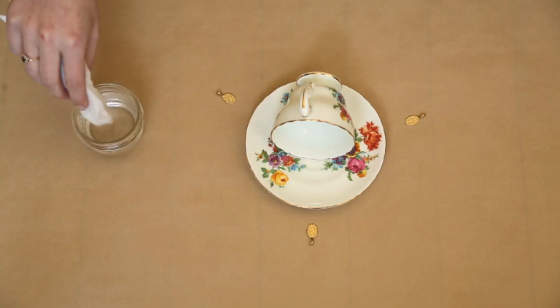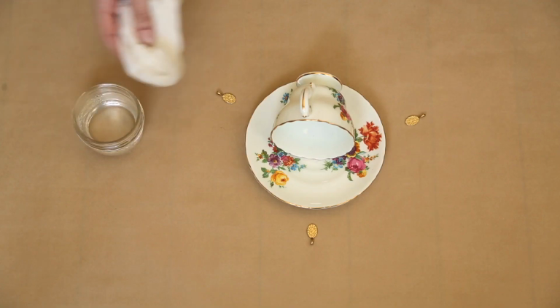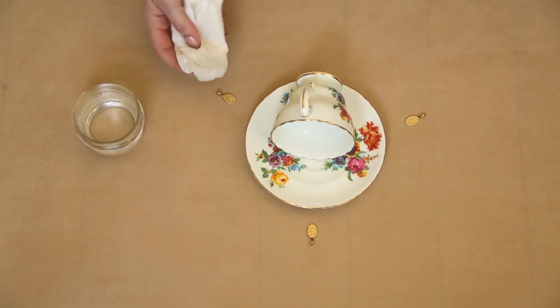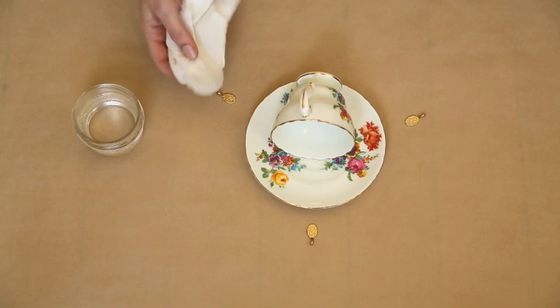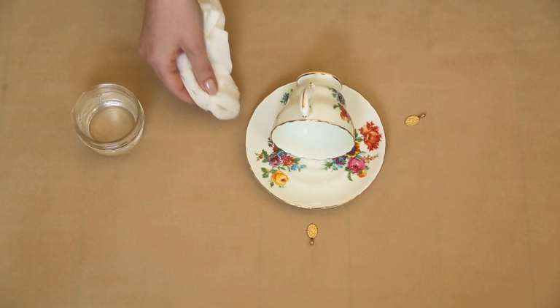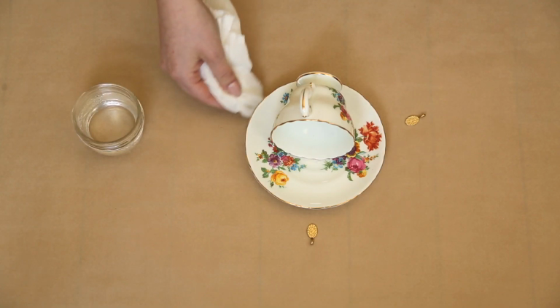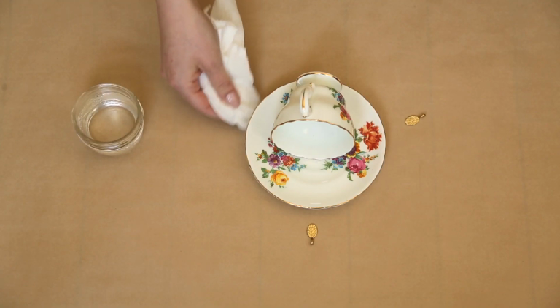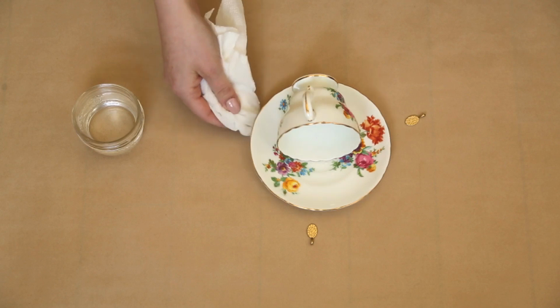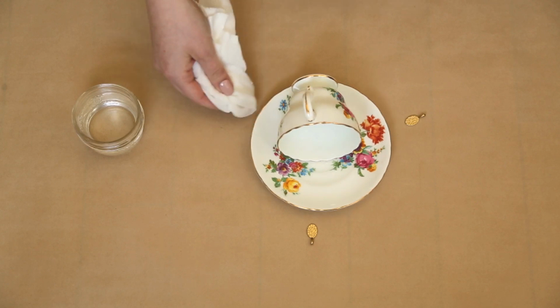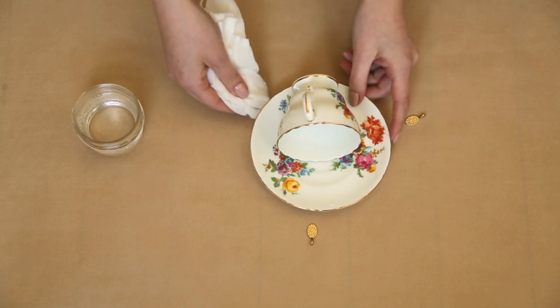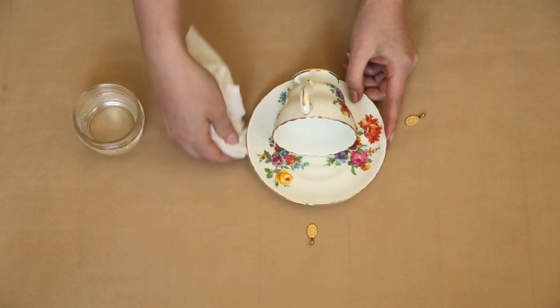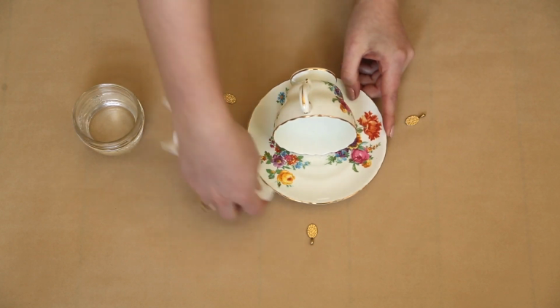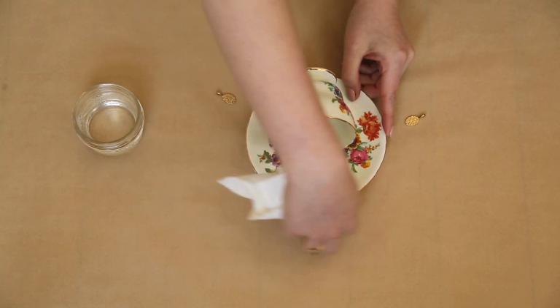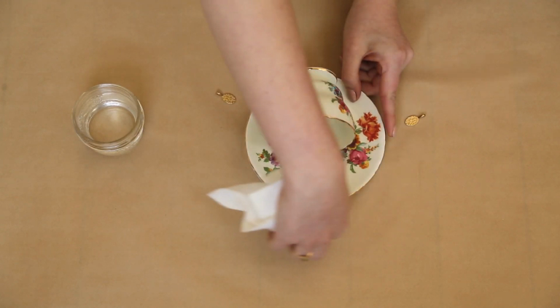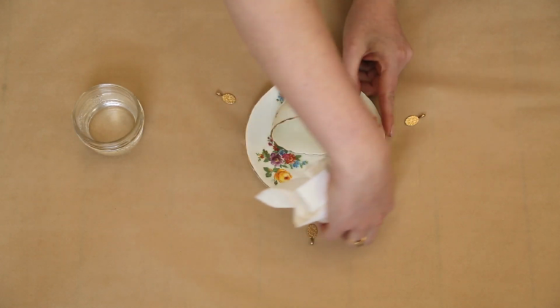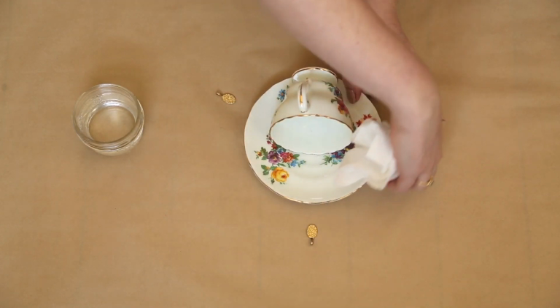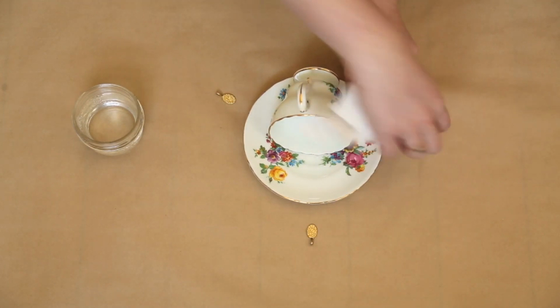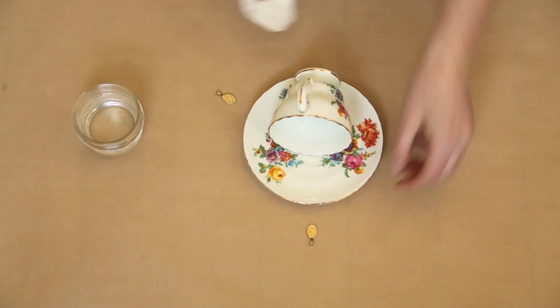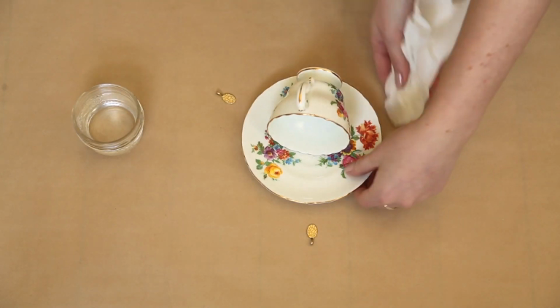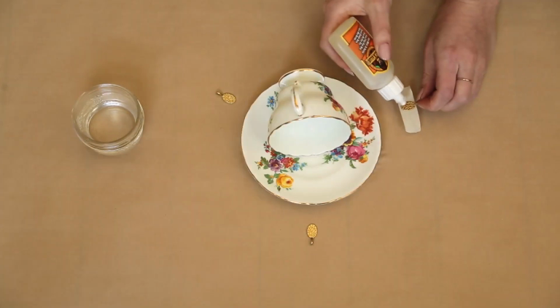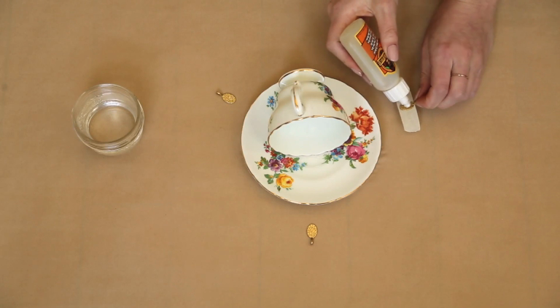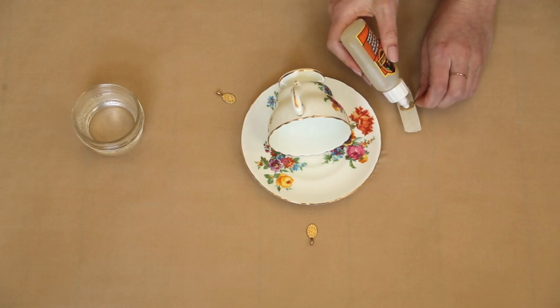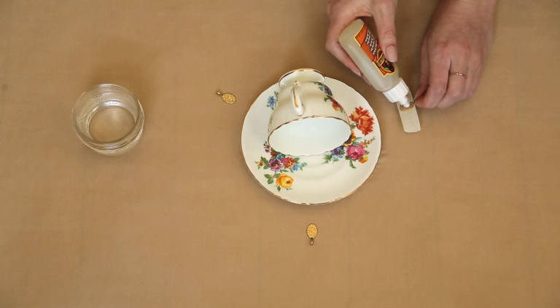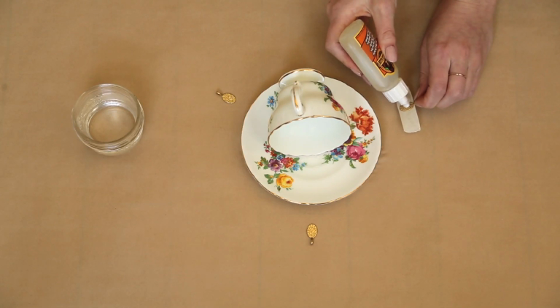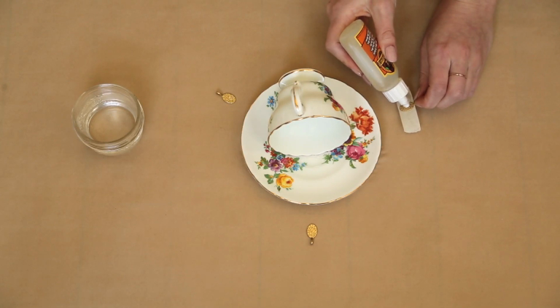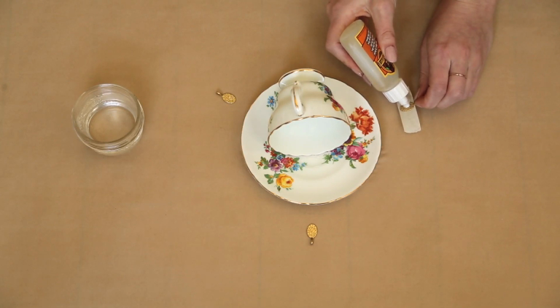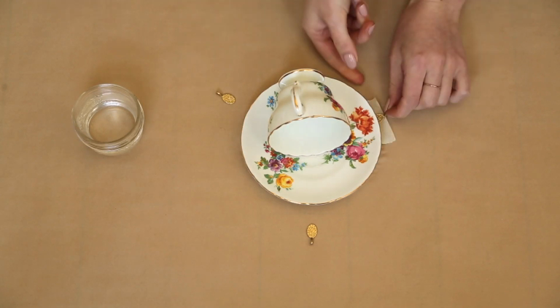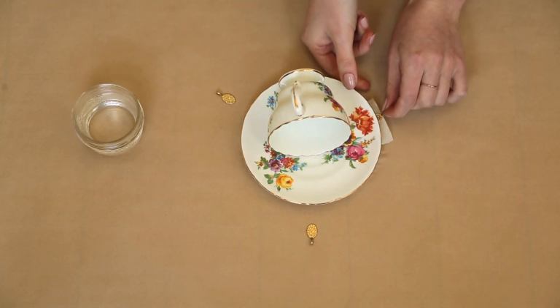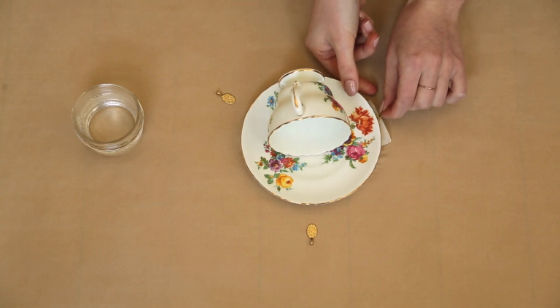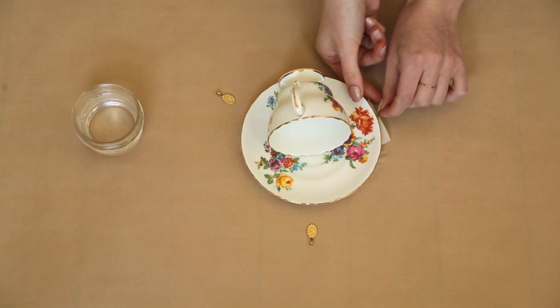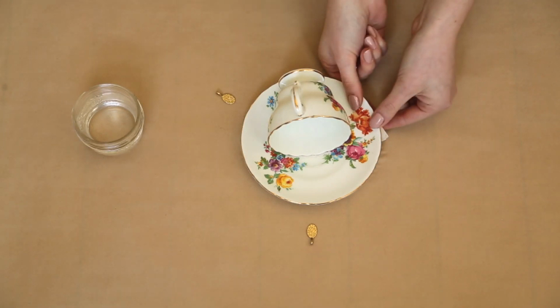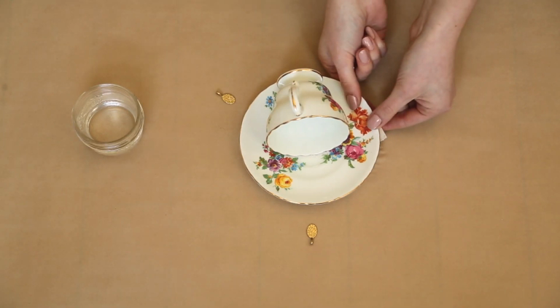We're also going to glue on three jewelry bales around the corner of the saucer using the same technique. You're going to dampen the saucer, put some glue onto the jewelry bale, hold it into place, and add some tape to let it dry.